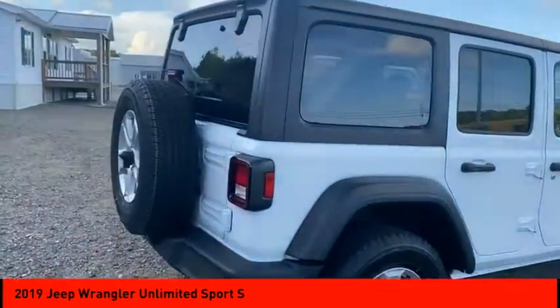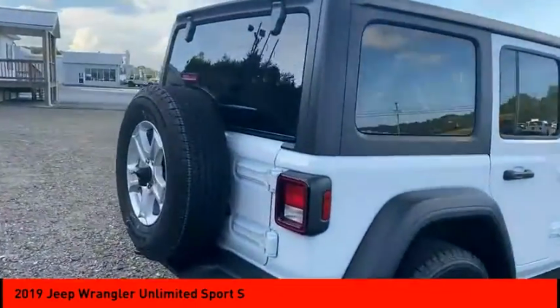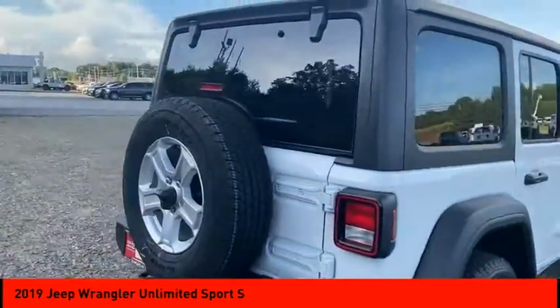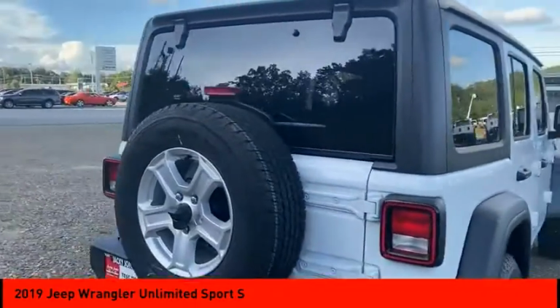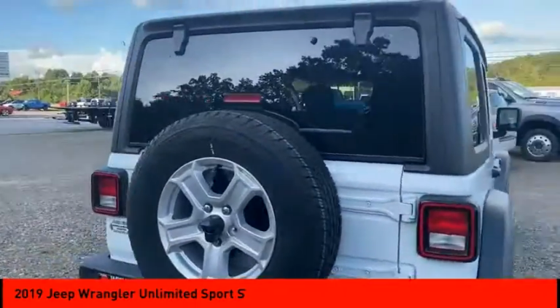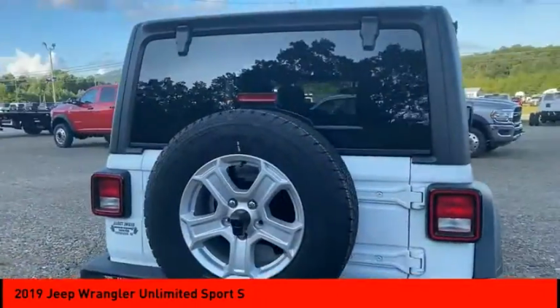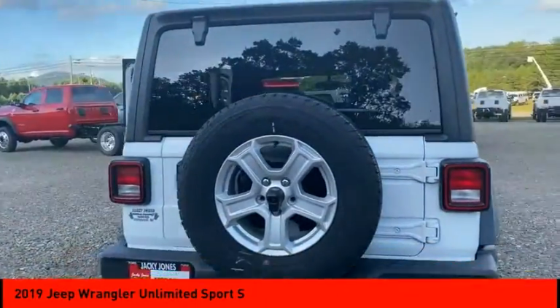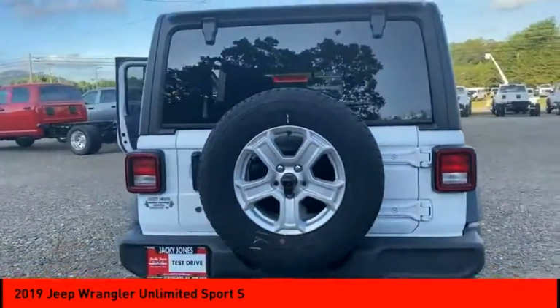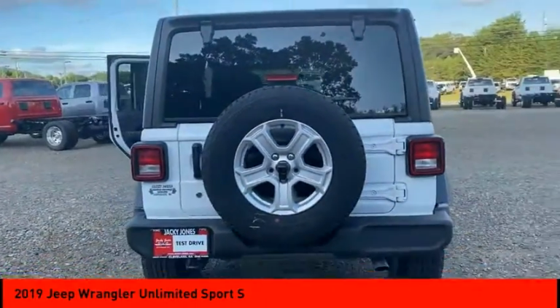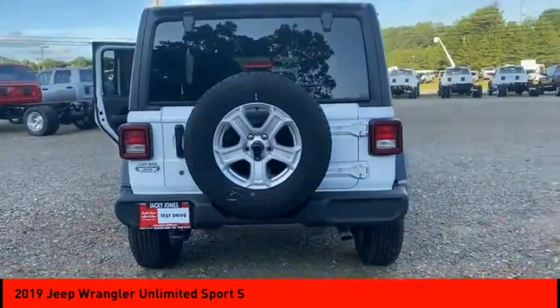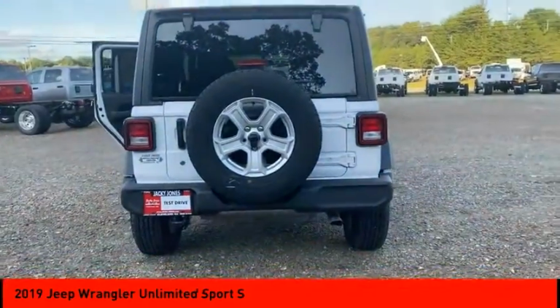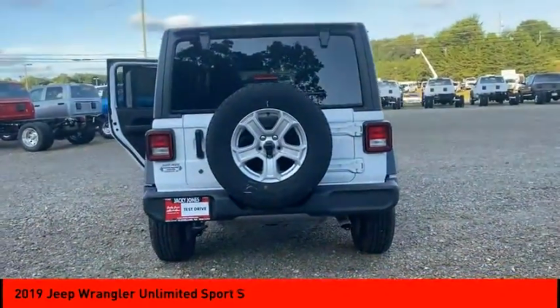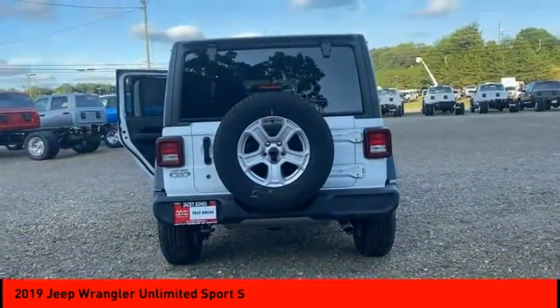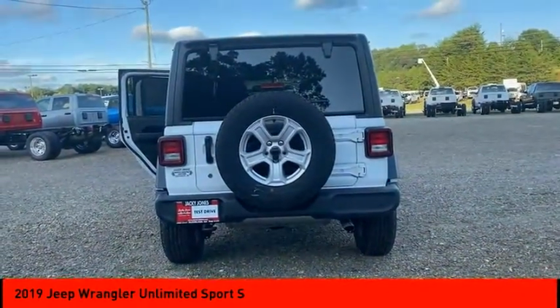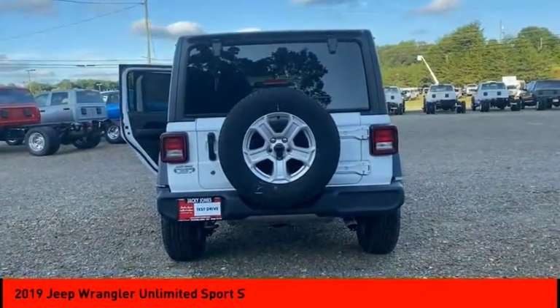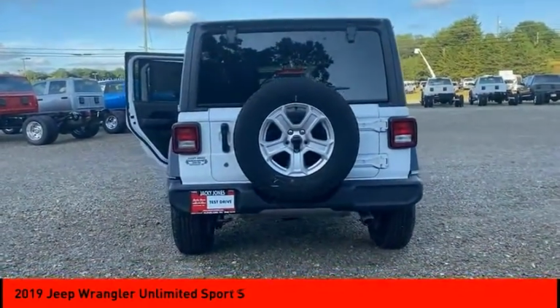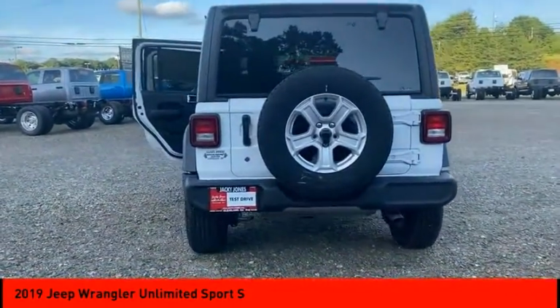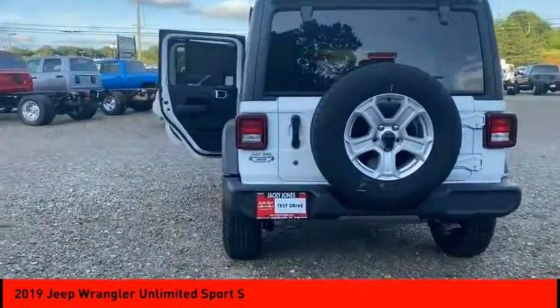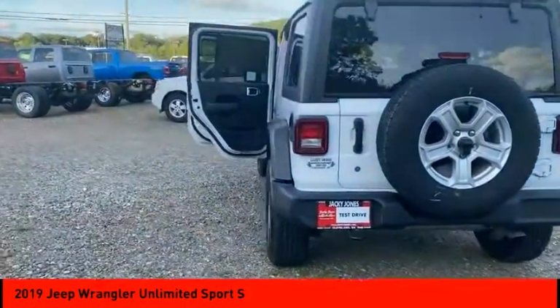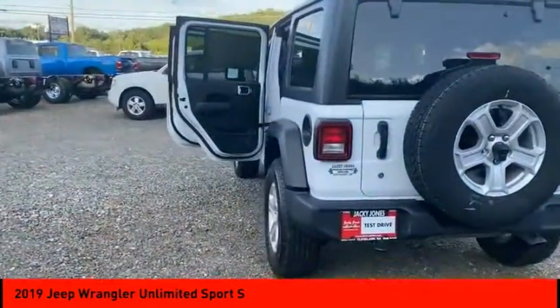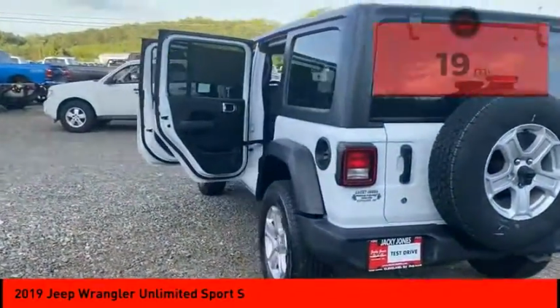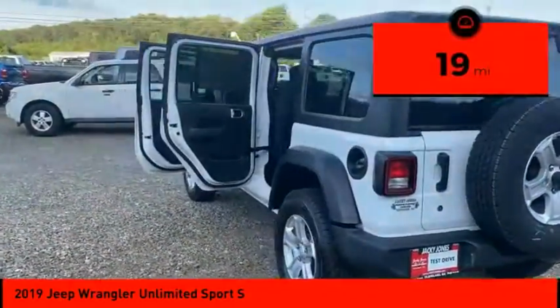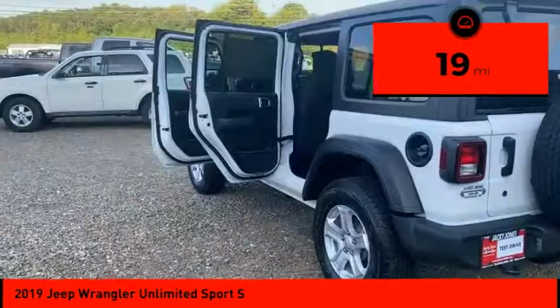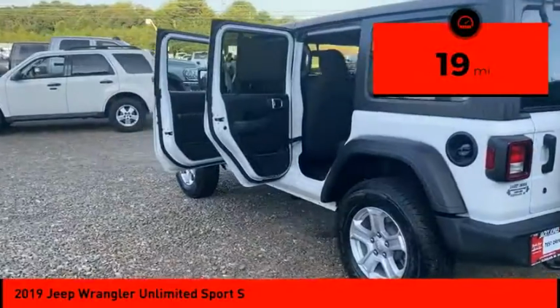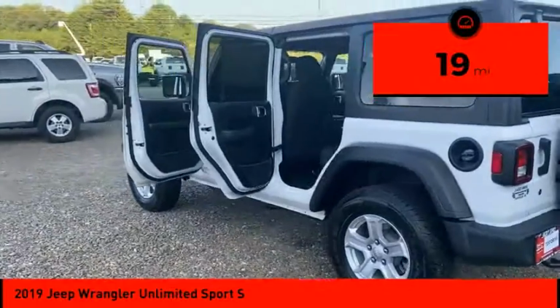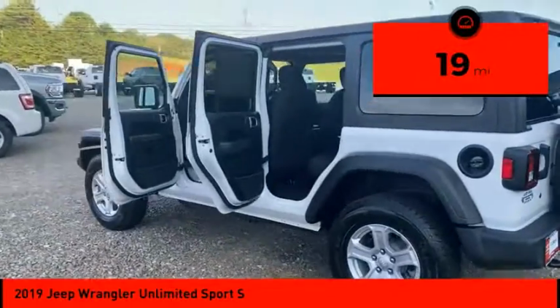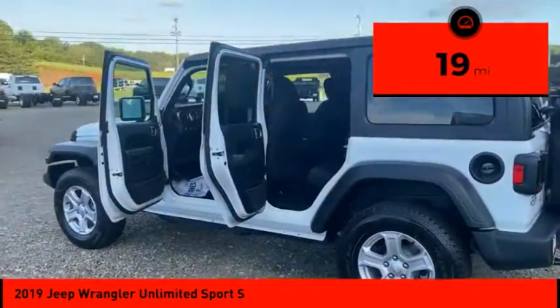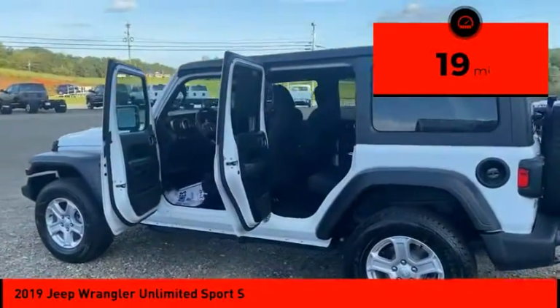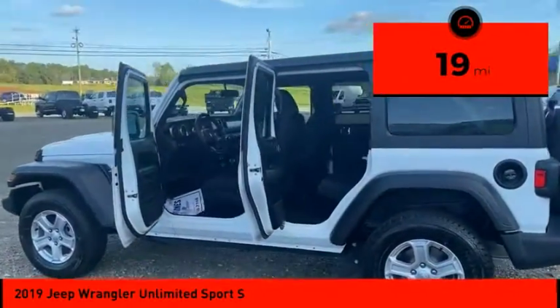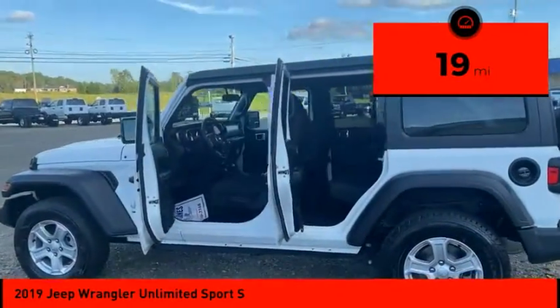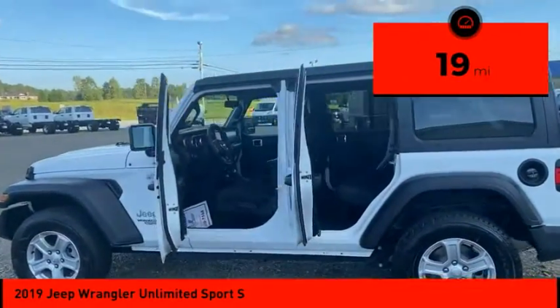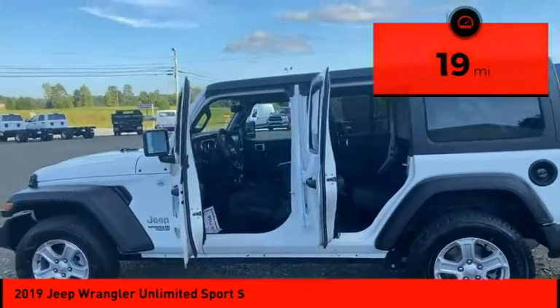Stylish, rugged and comfortable — all traits of the Wrangler that let you decide where you want to go and how you want to get there. This vehicle has less than 100 miles. Here are some of this vehicle's great options.